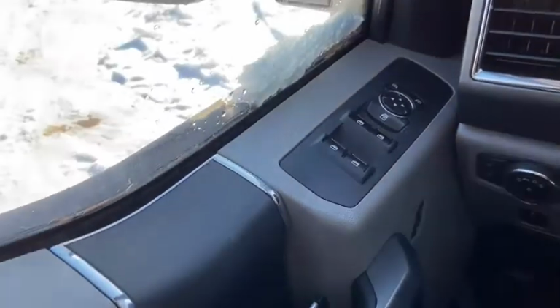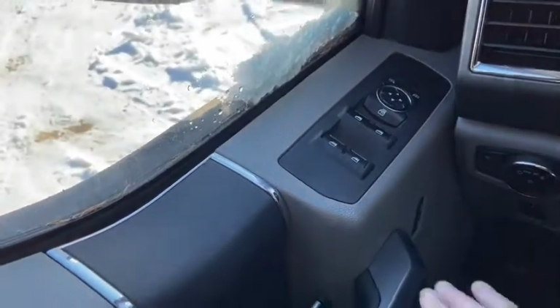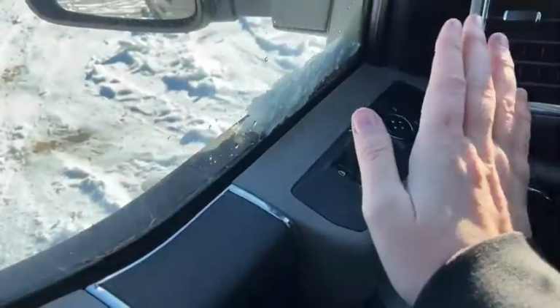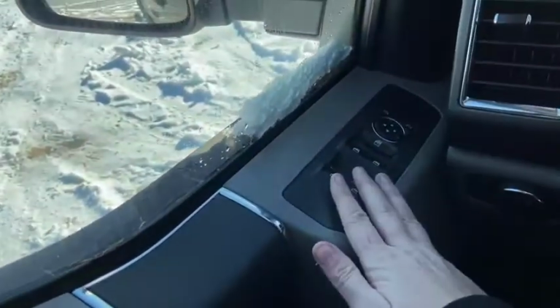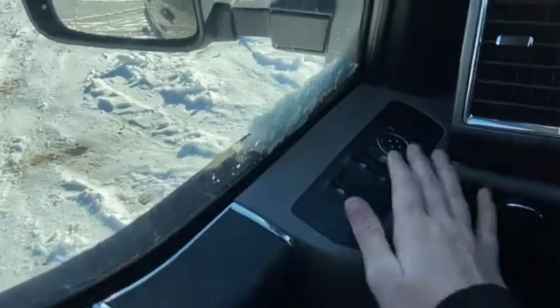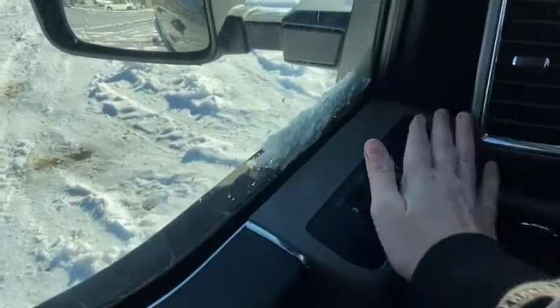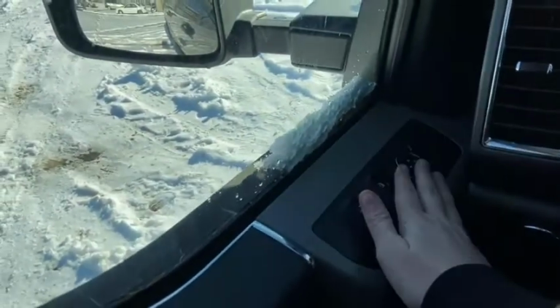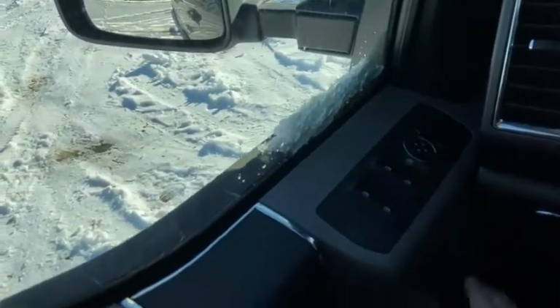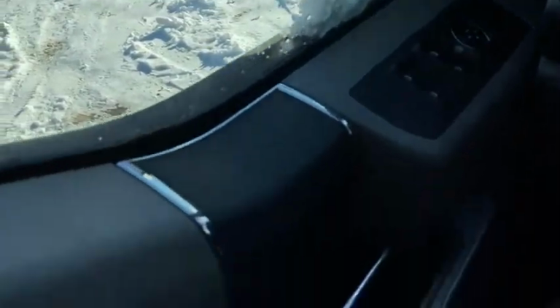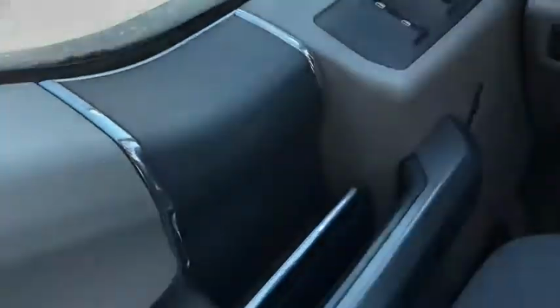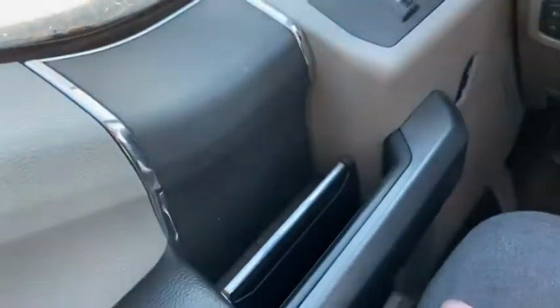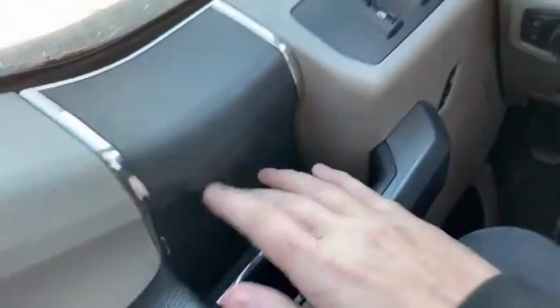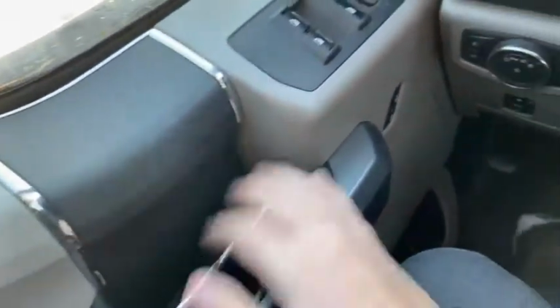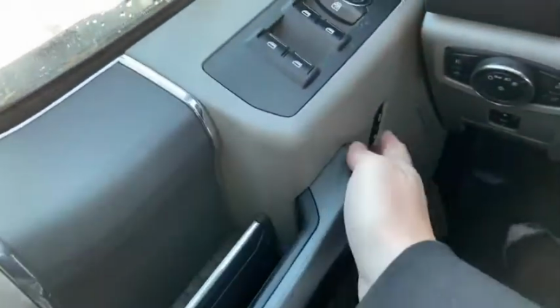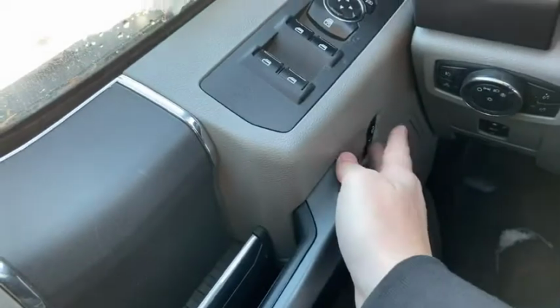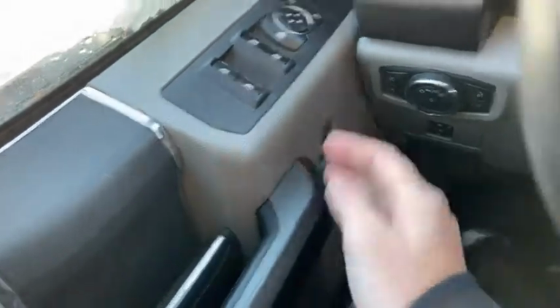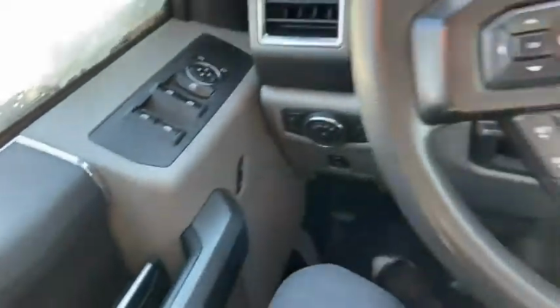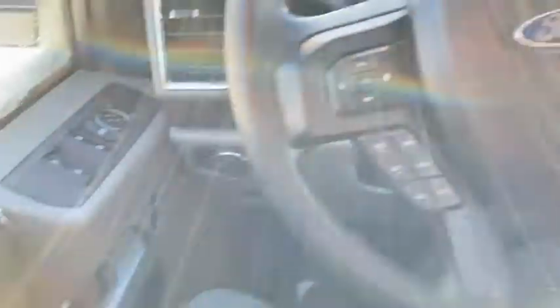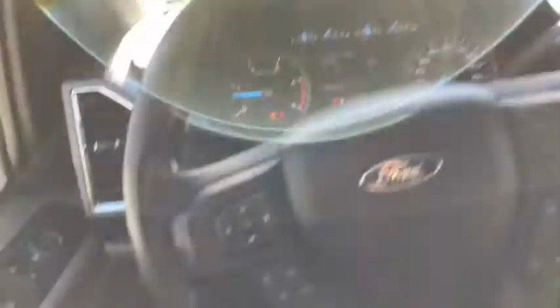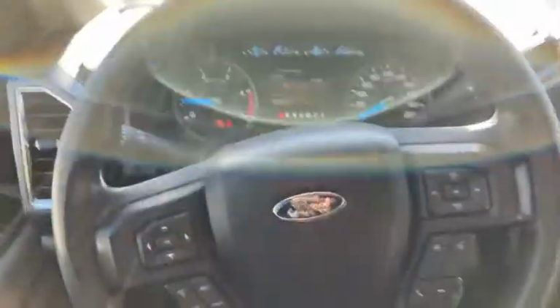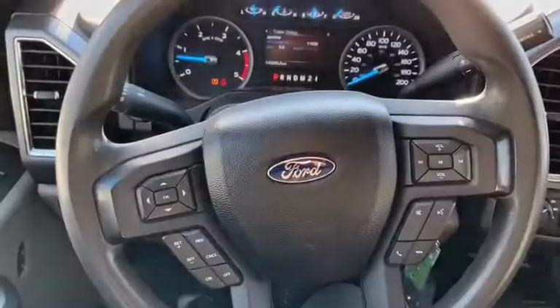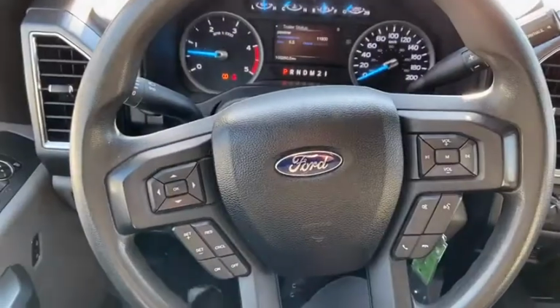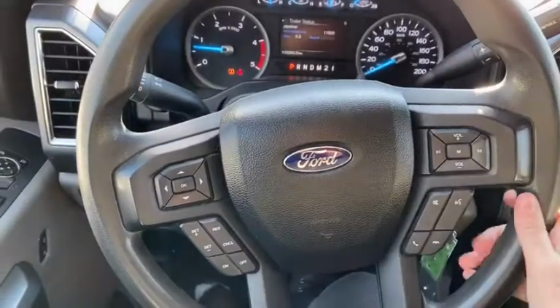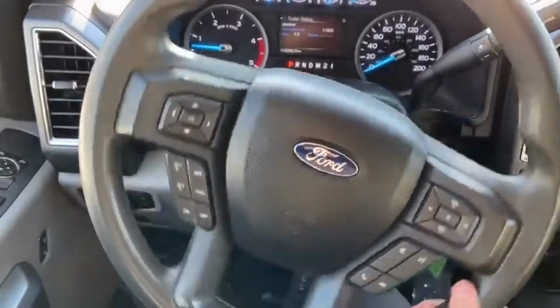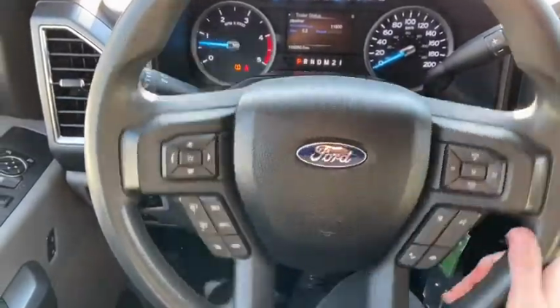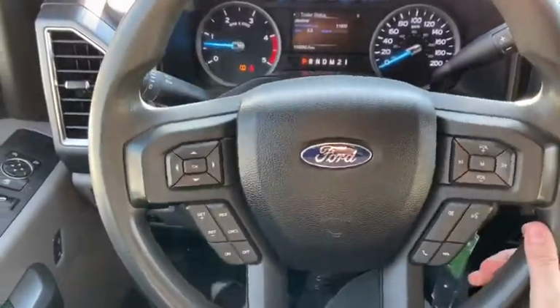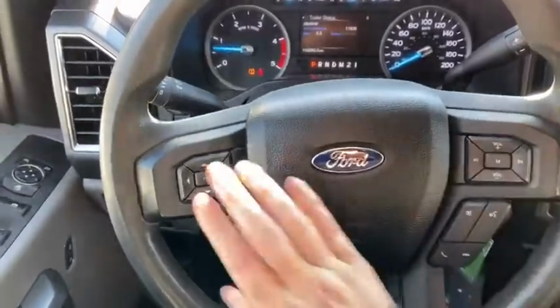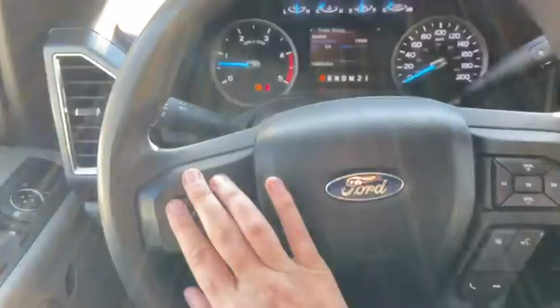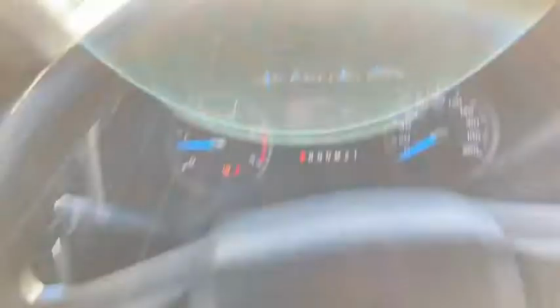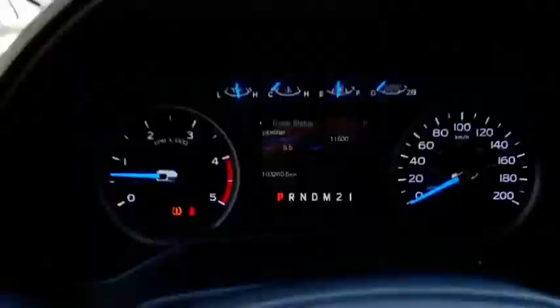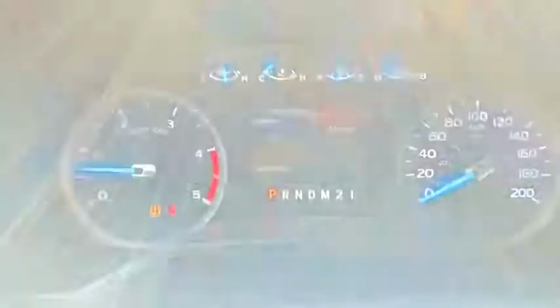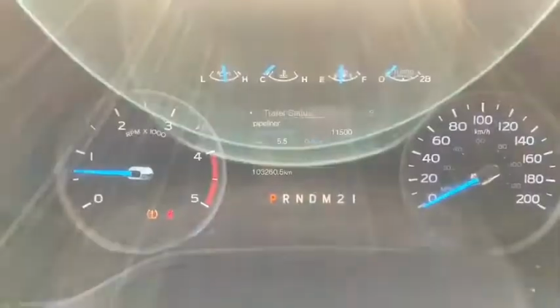Starting on the door panel you have your power windows as well as your power mirrors, which are heated. Down below you have your door latch and your power locks. On the steering wheel you have your arrows on the left-hand side to take you through your information panel.